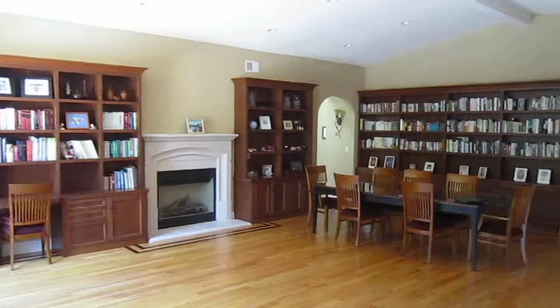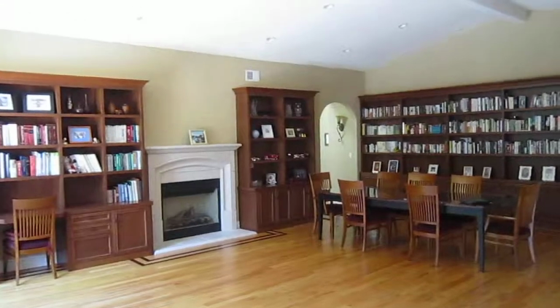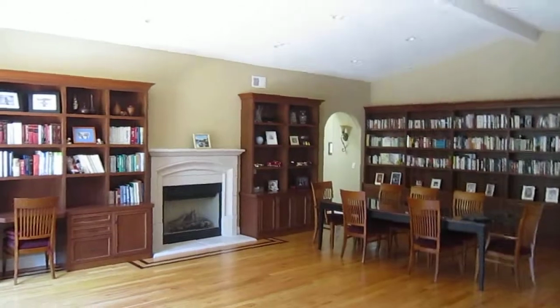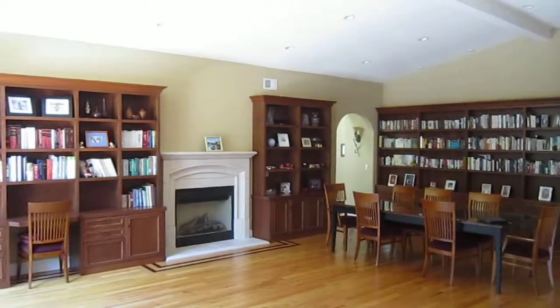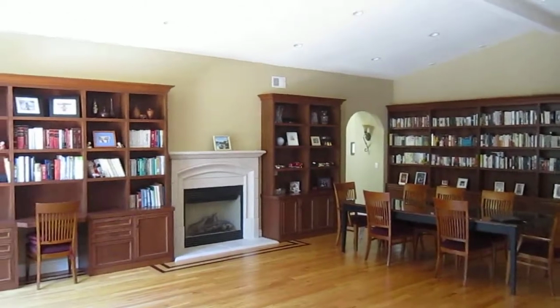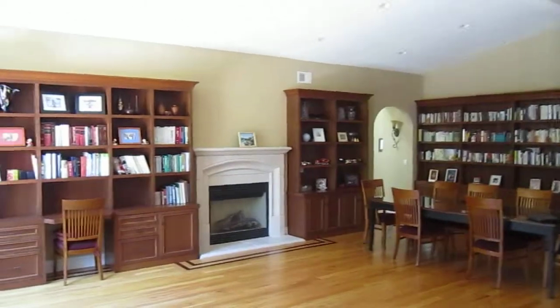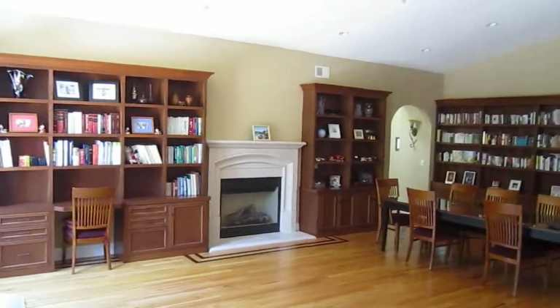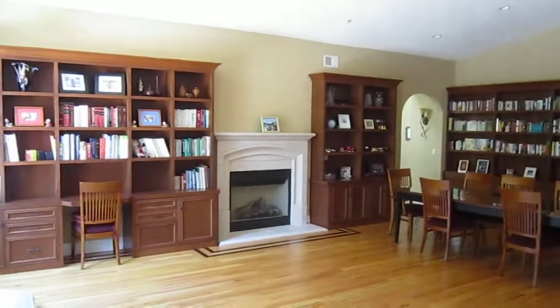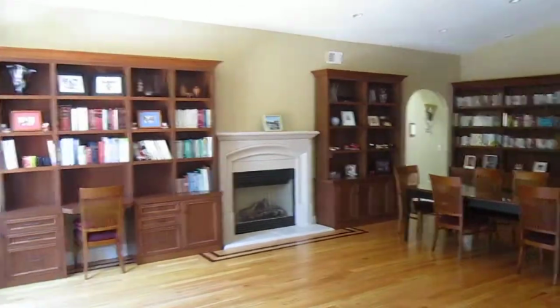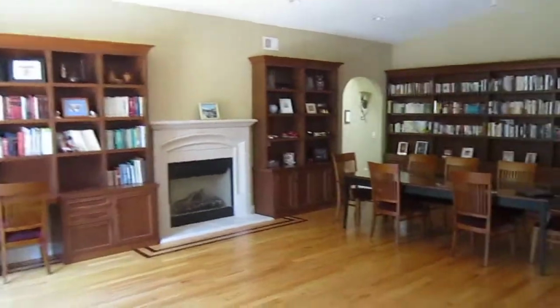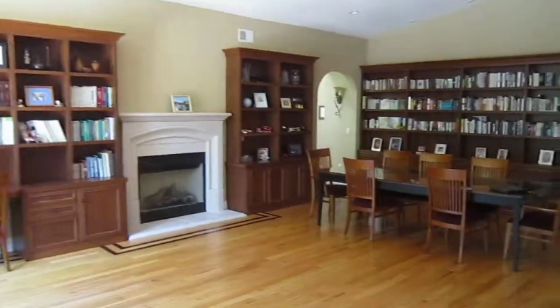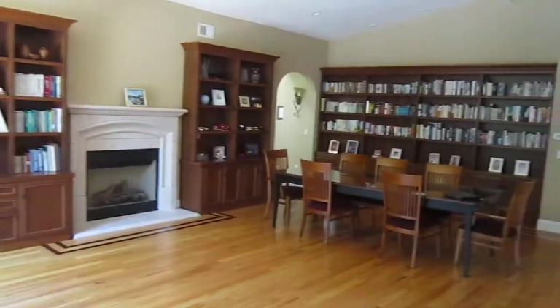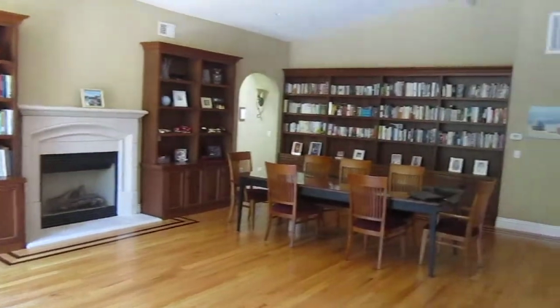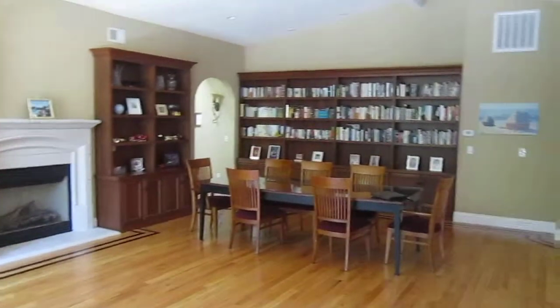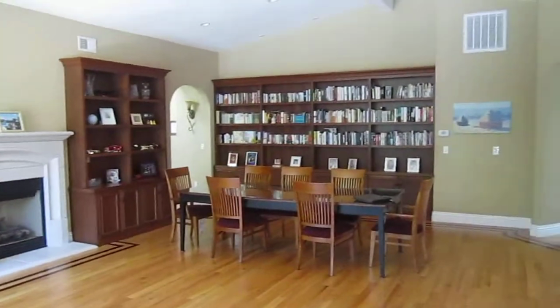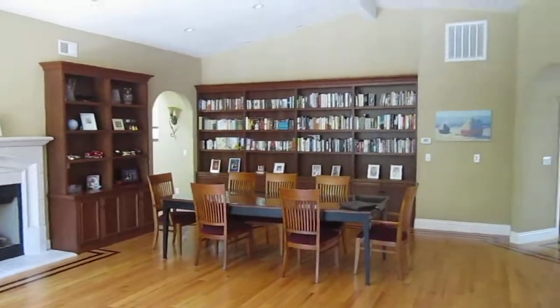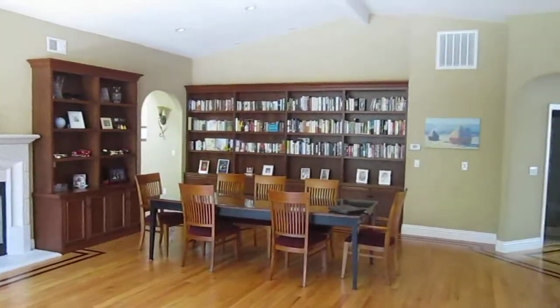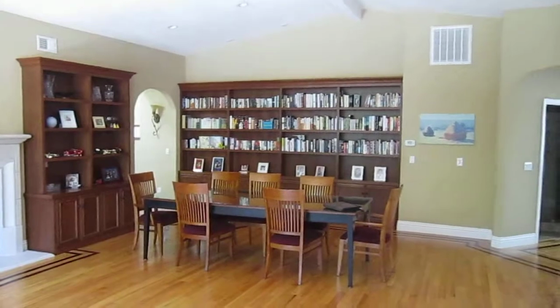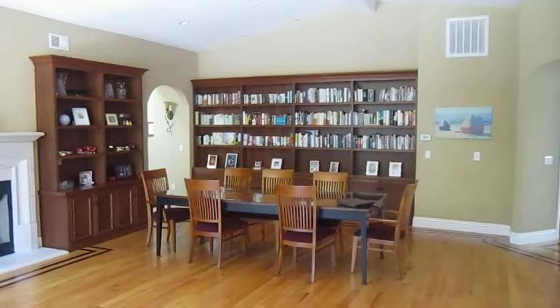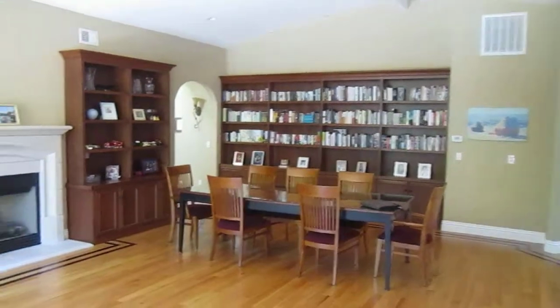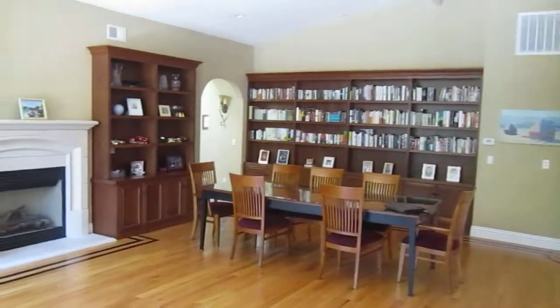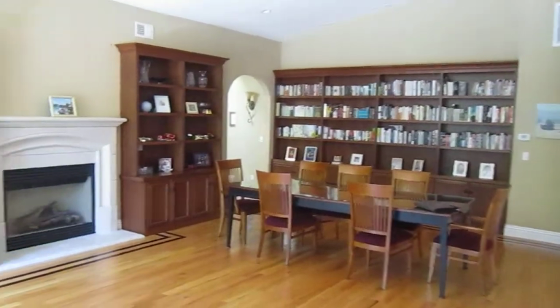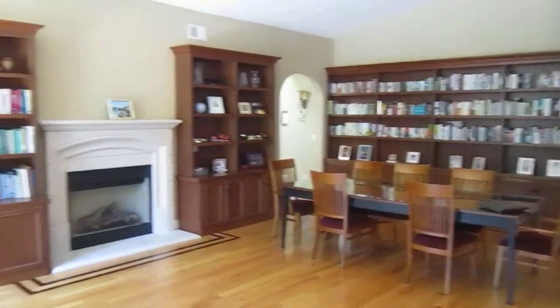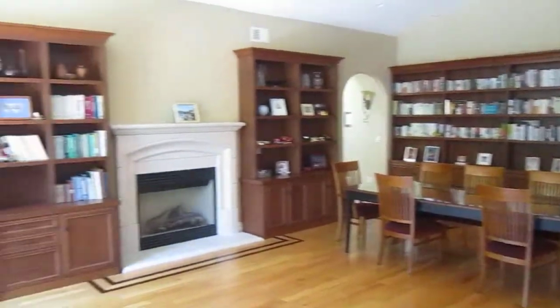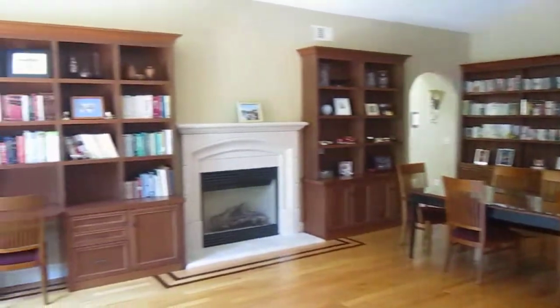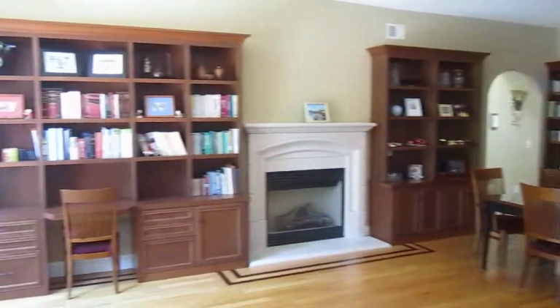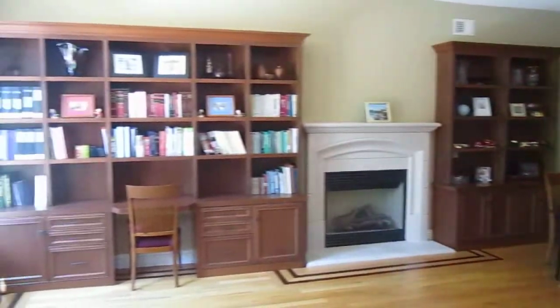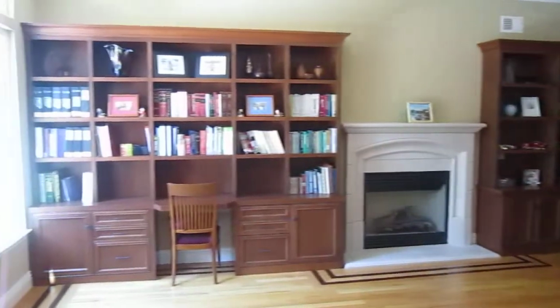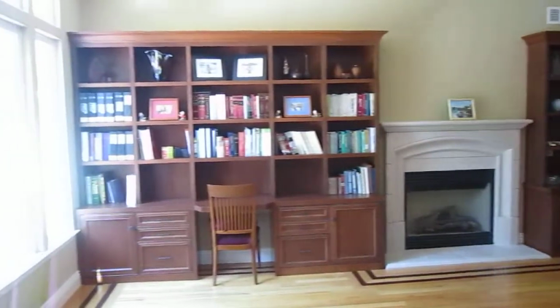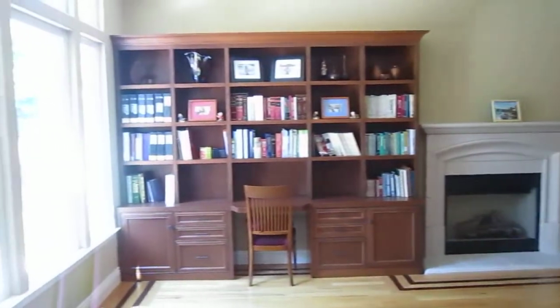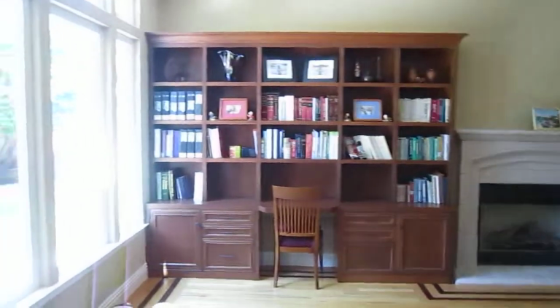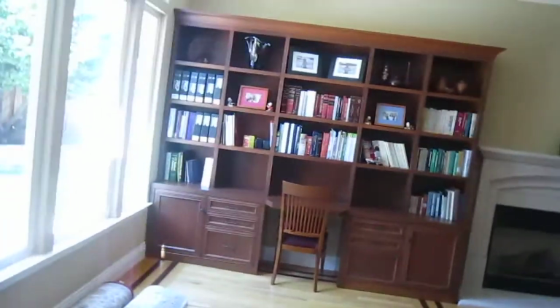With this project, the goal was to build some cherry bookcases to match the client's existing table.